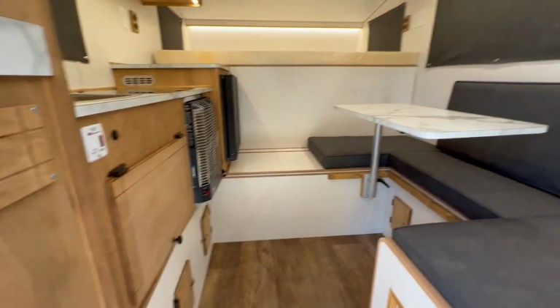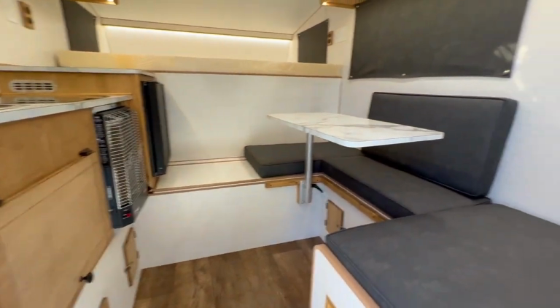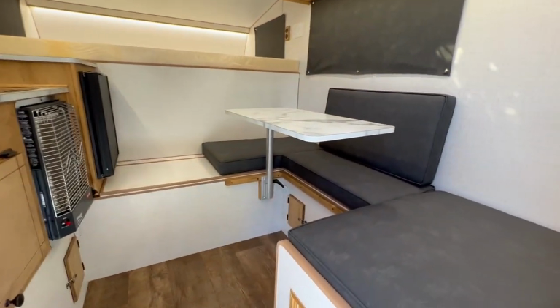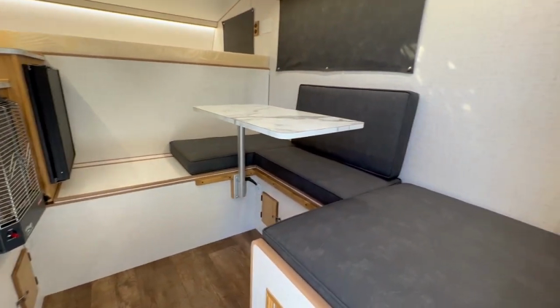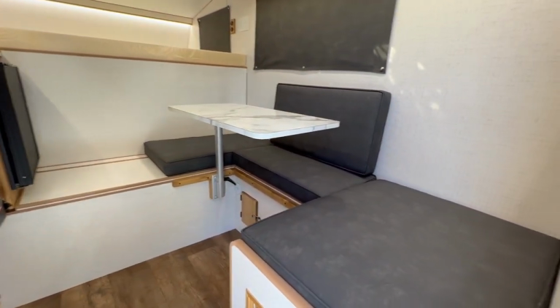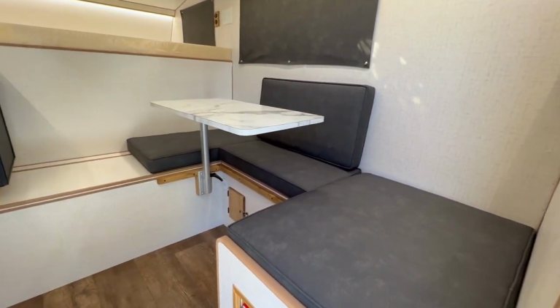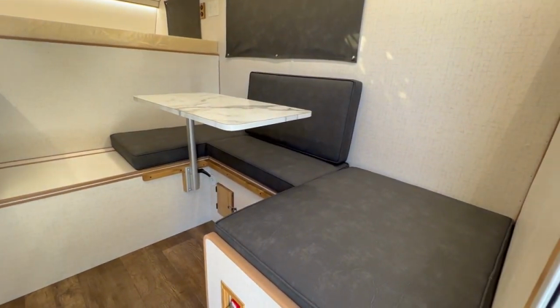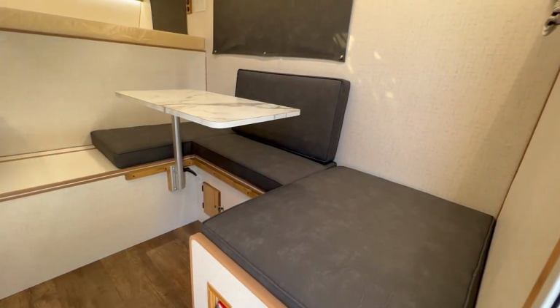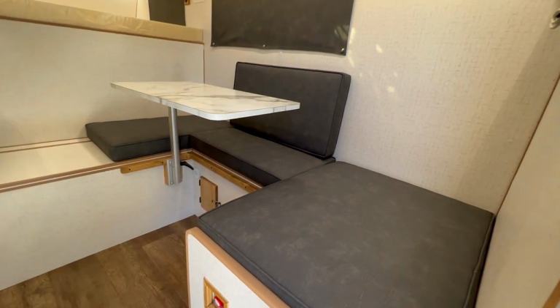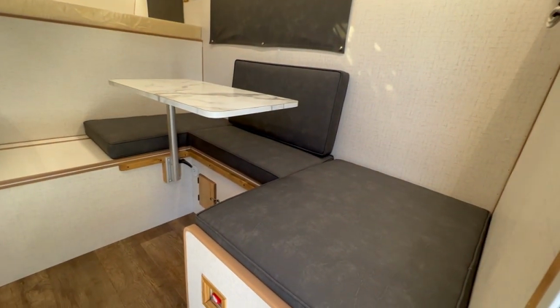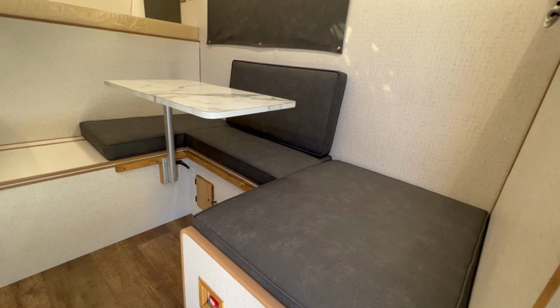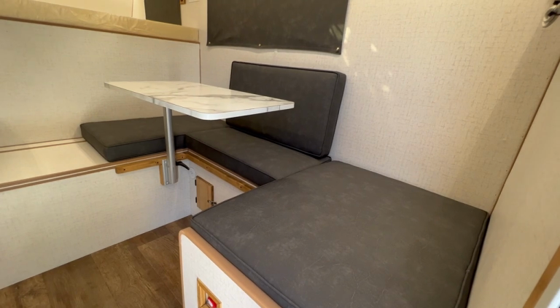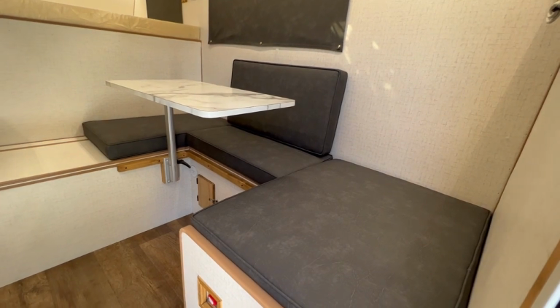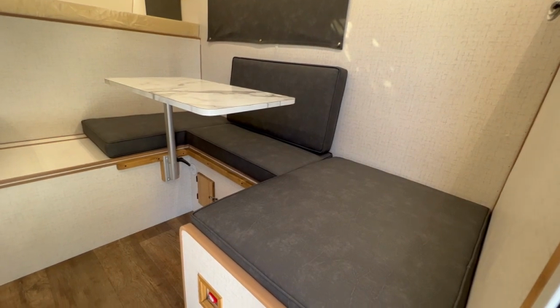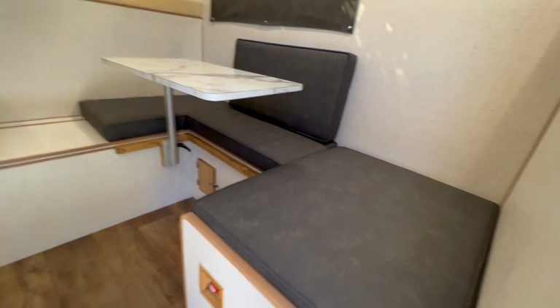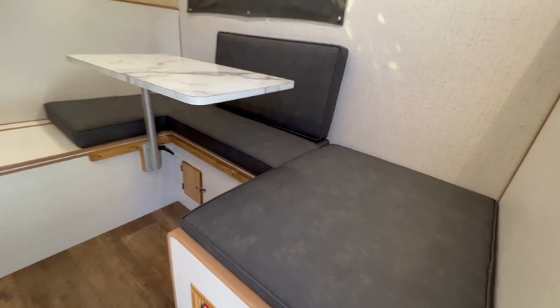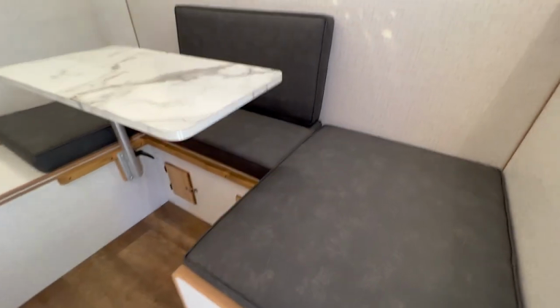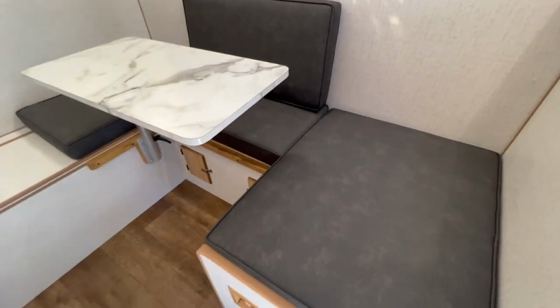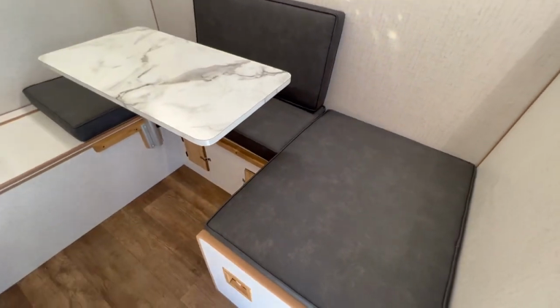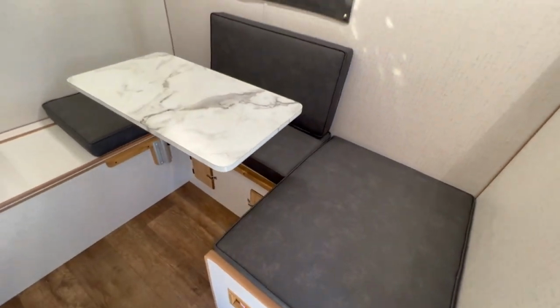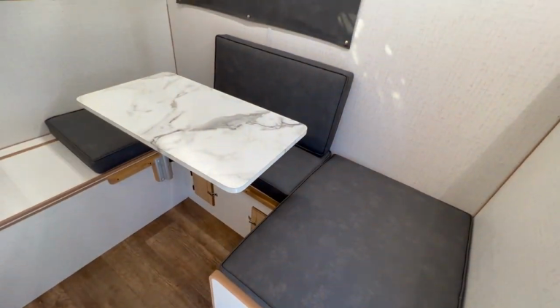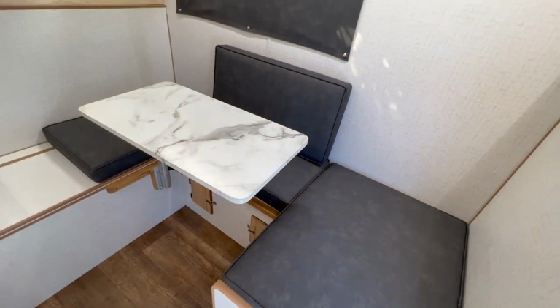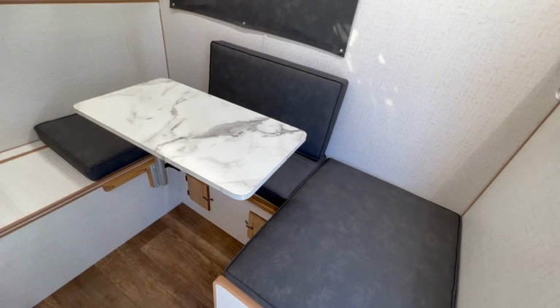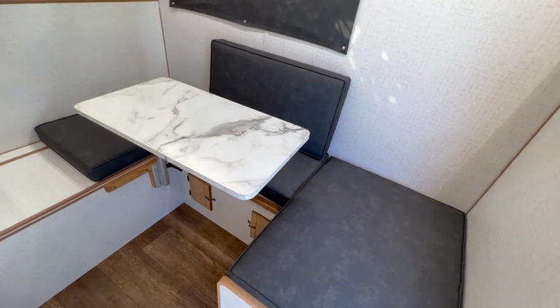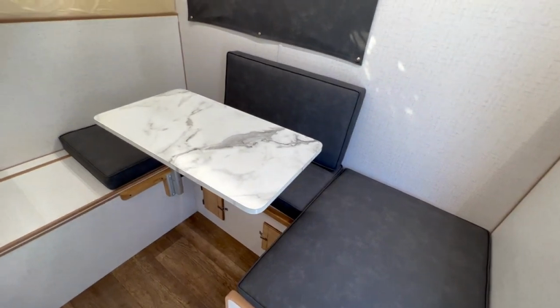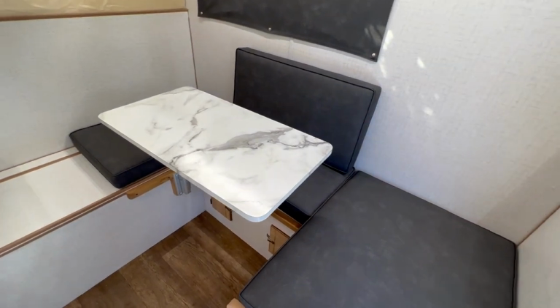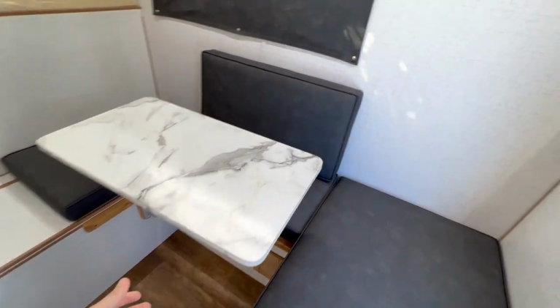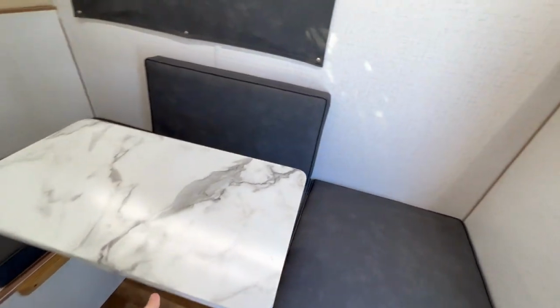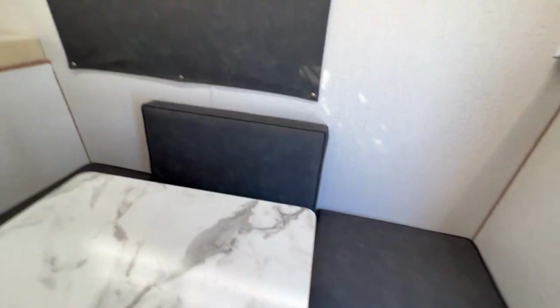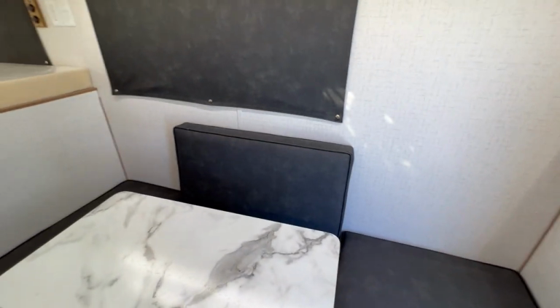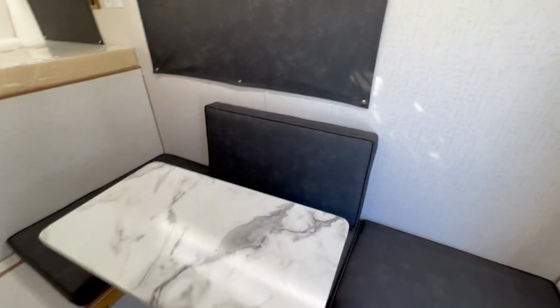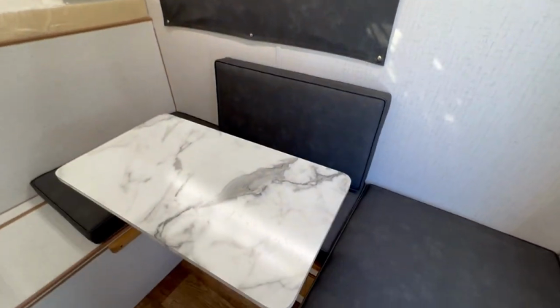To the right is your U-shaped seating area that's 39 inches wide by 80 inches long, so you can easily sleep pretty much any adult, any kid, or pet you want there. The table just drops and you fill in the cushion right there.